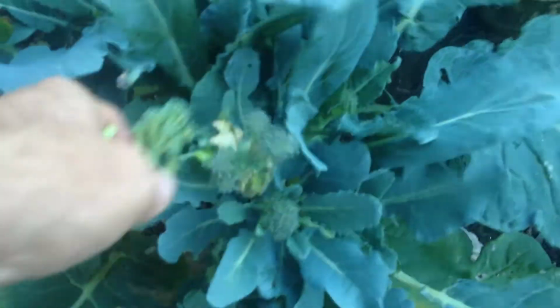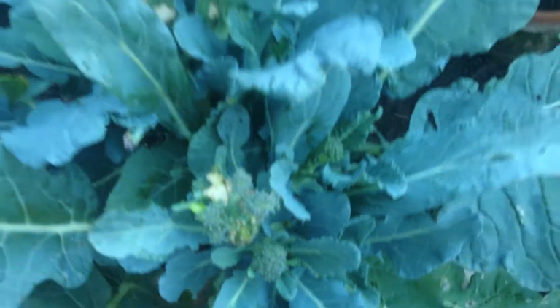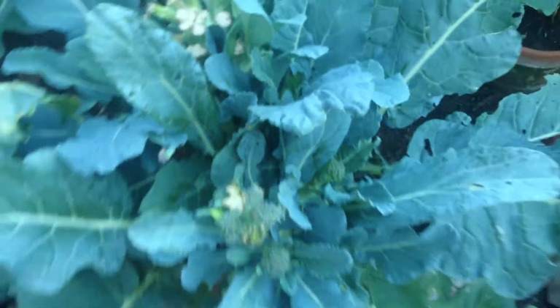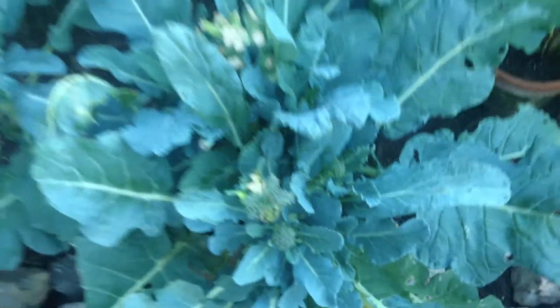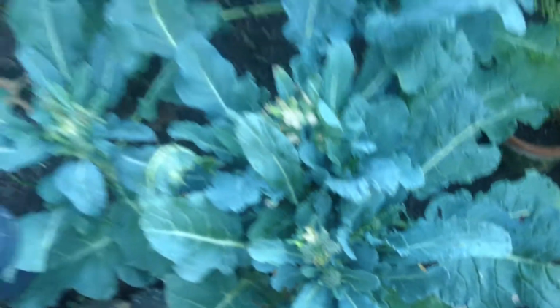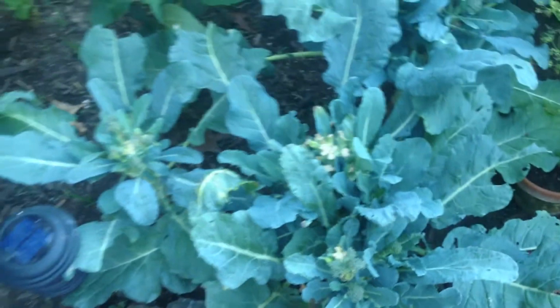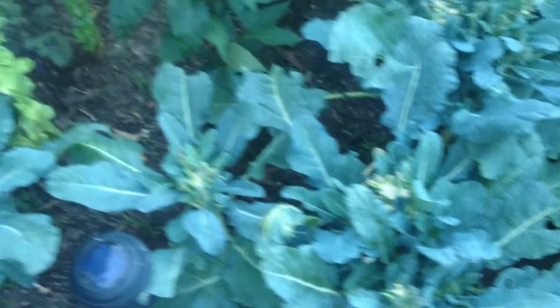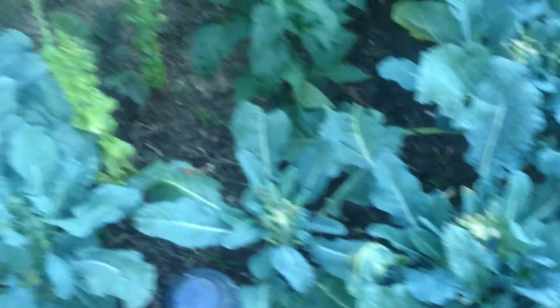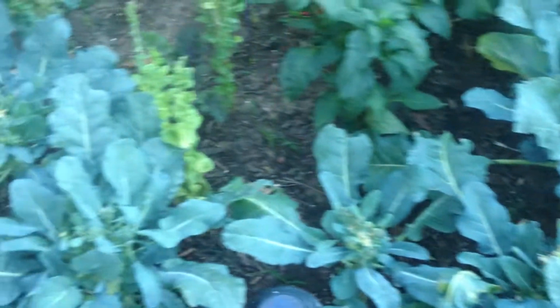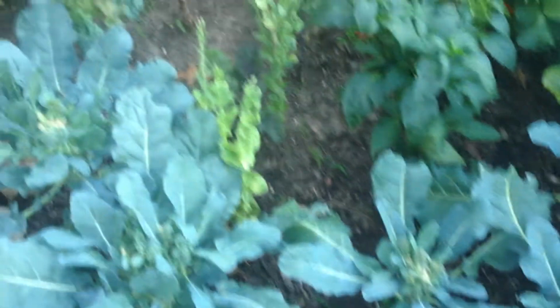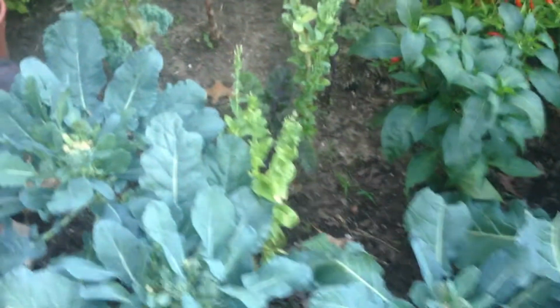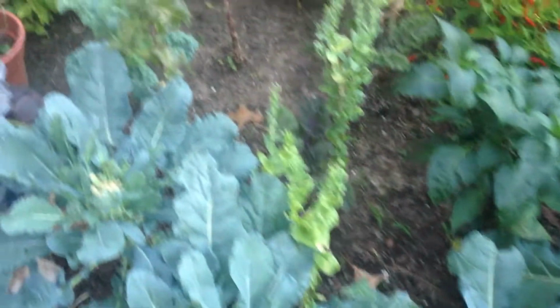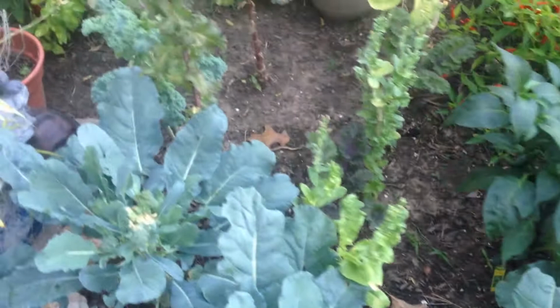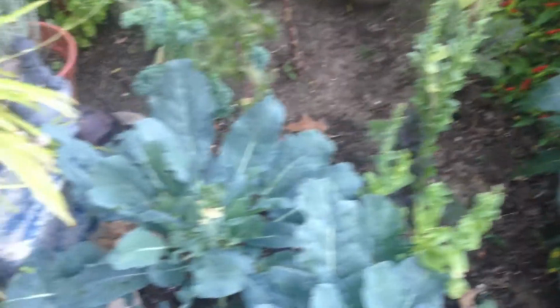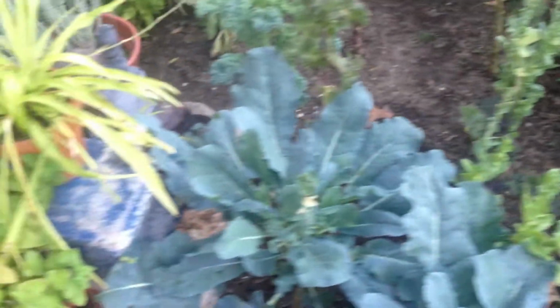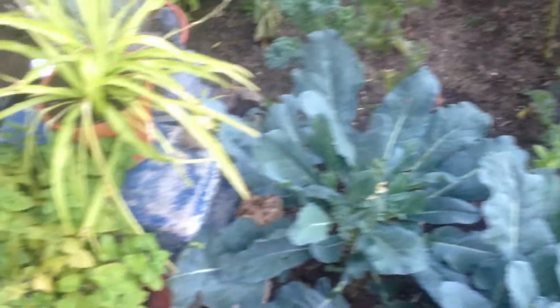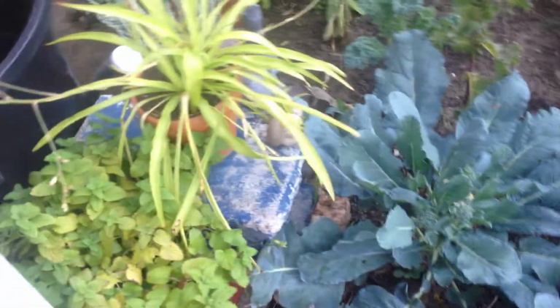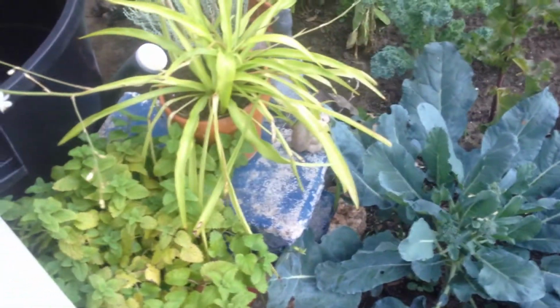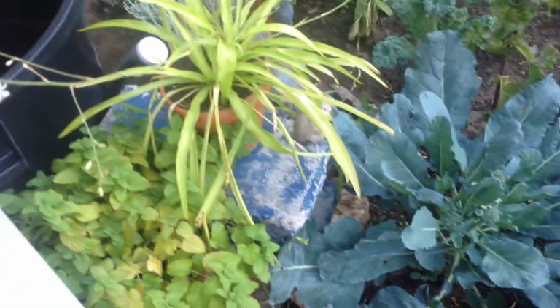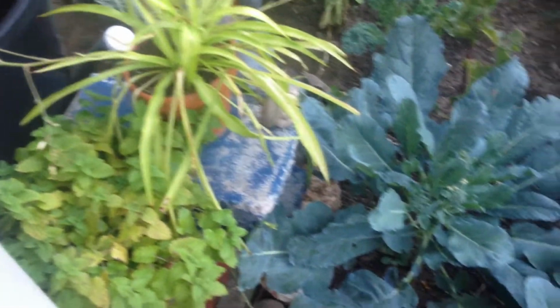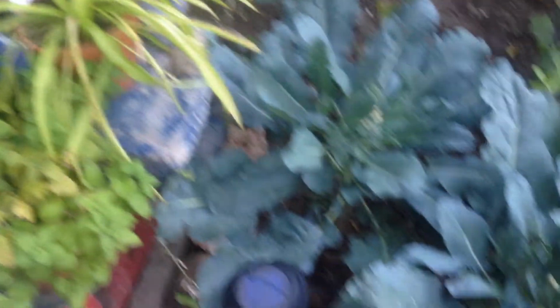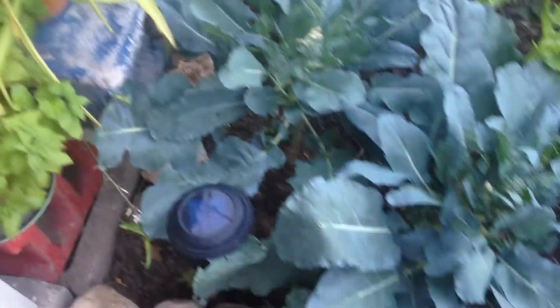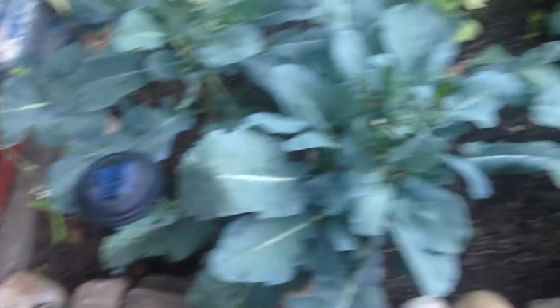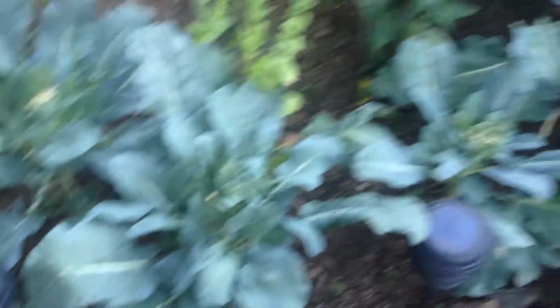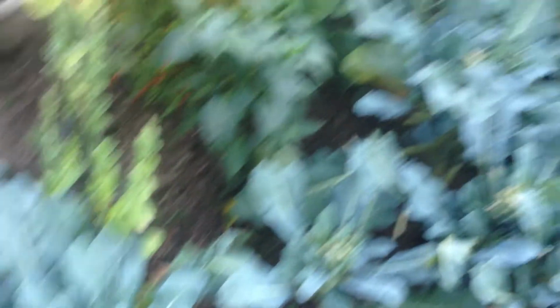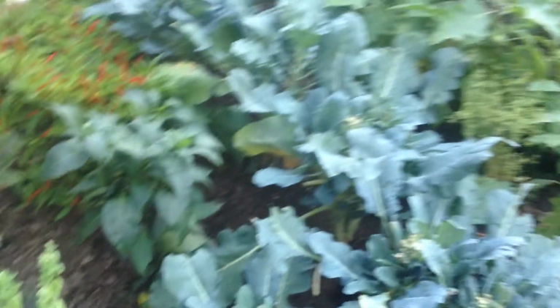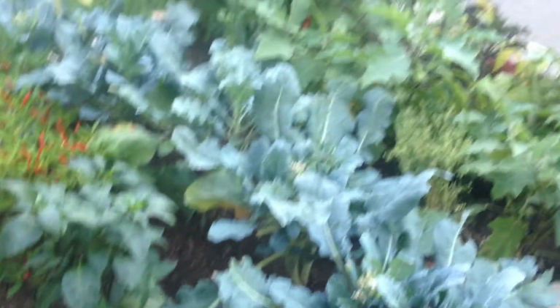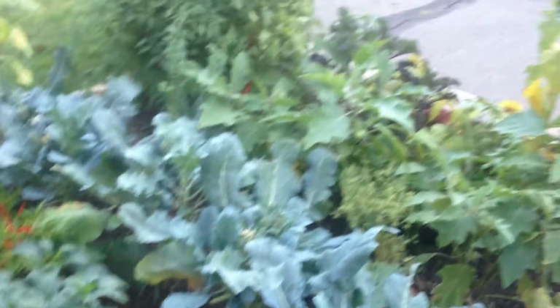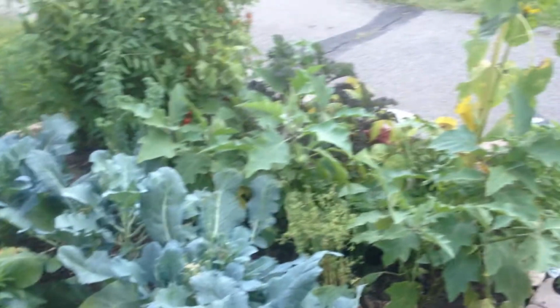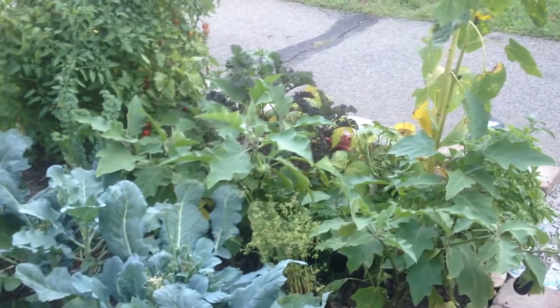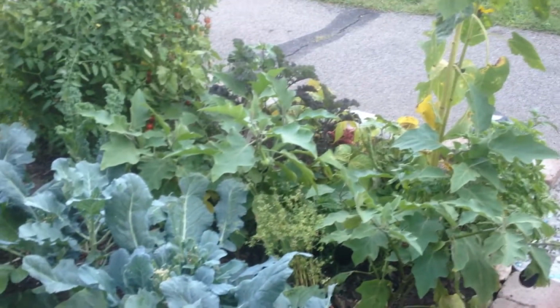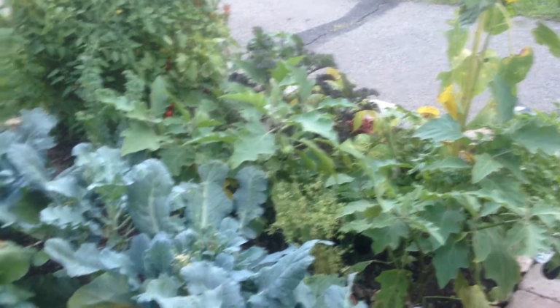It's a broccoli — we love it. You know broccoli is my favorite. We really, really love all the abundance, all the great things that the gardens bring in.